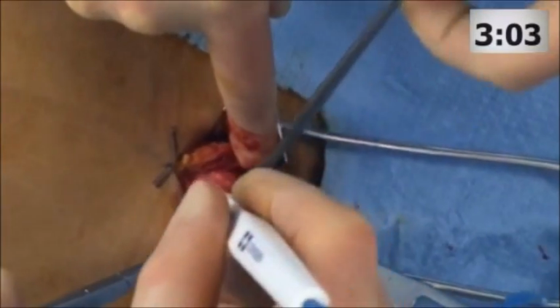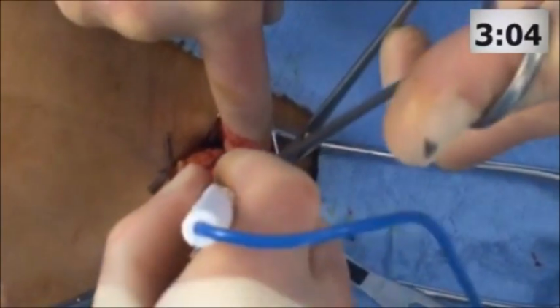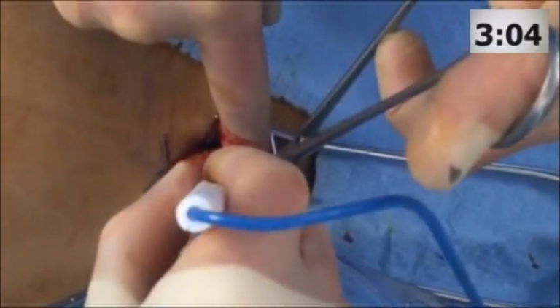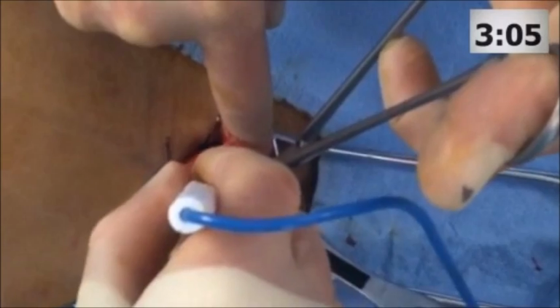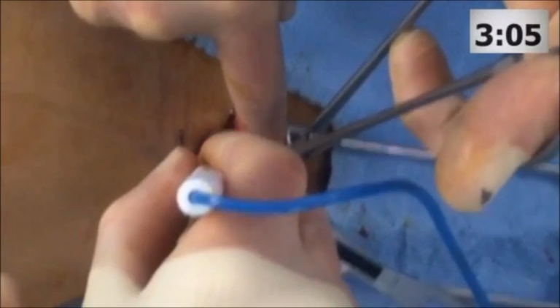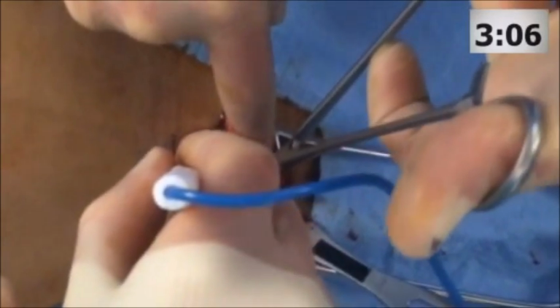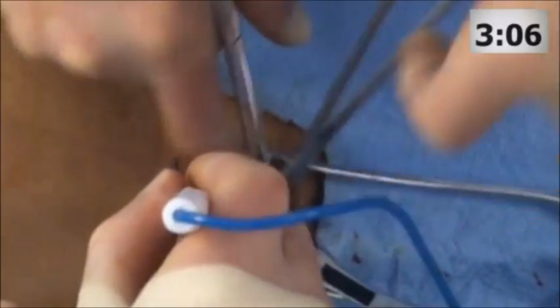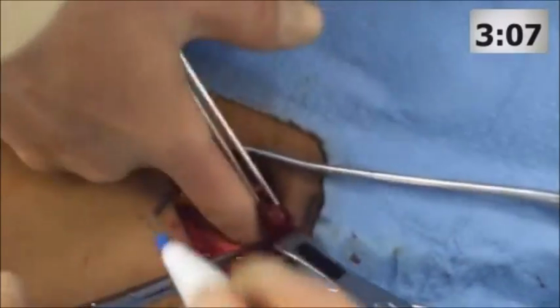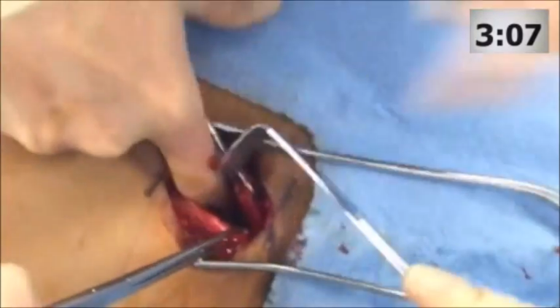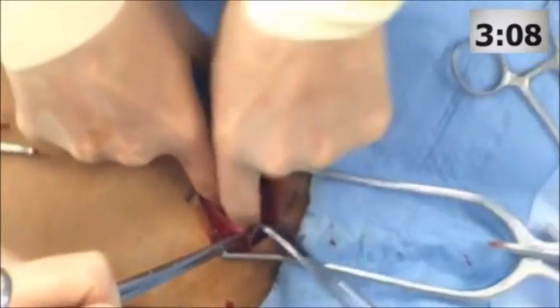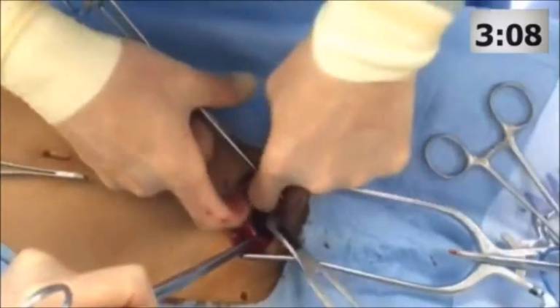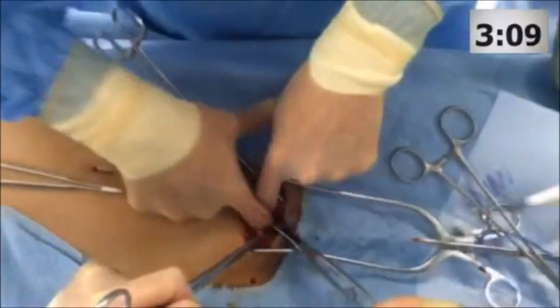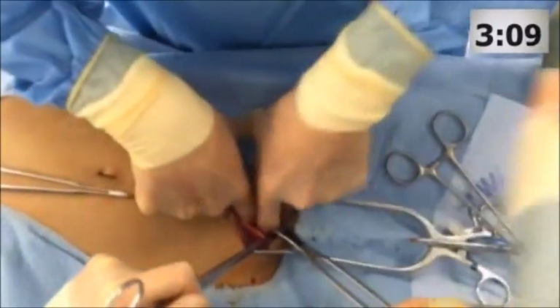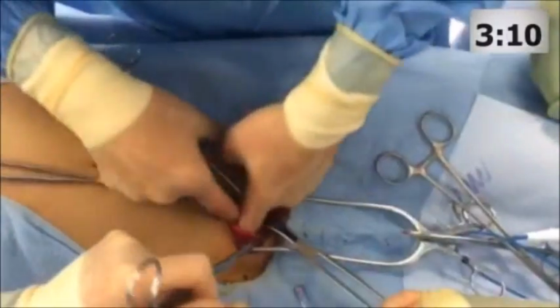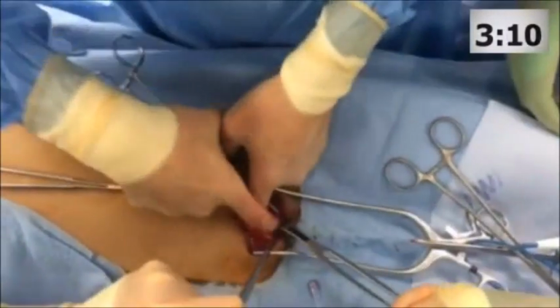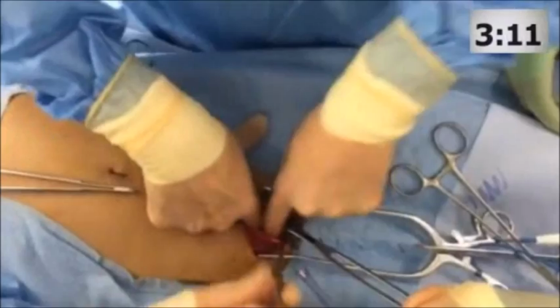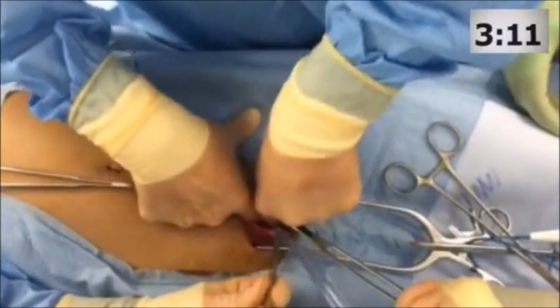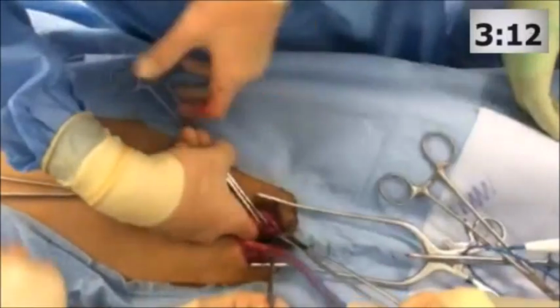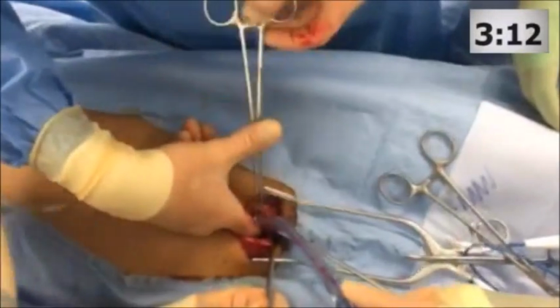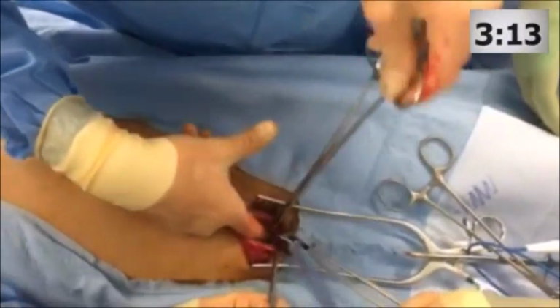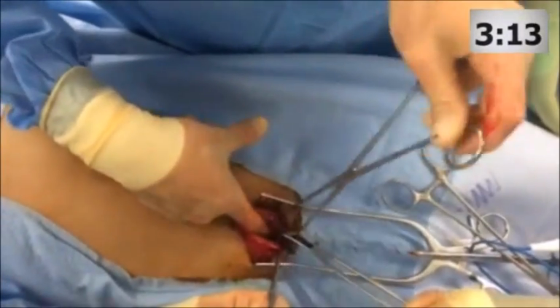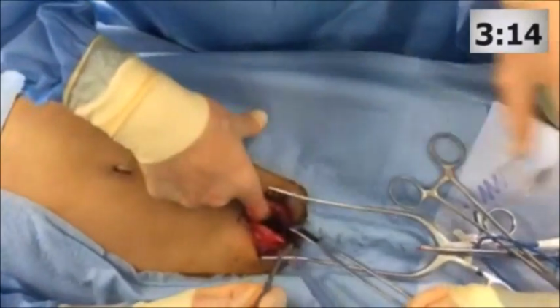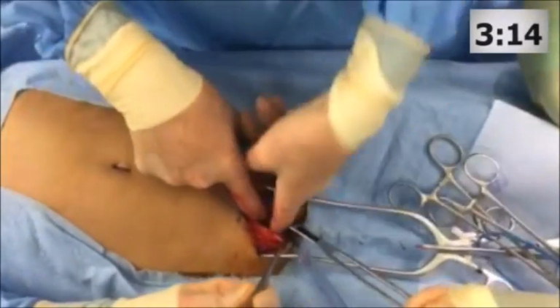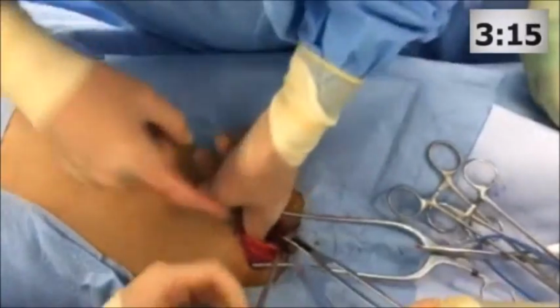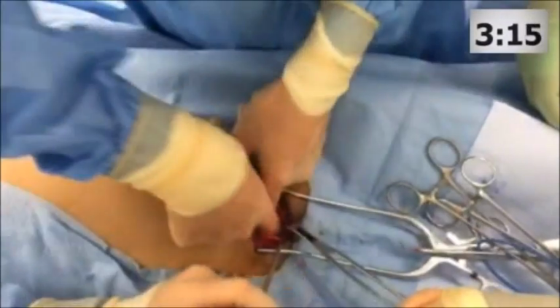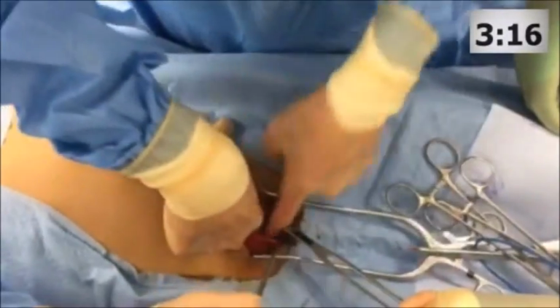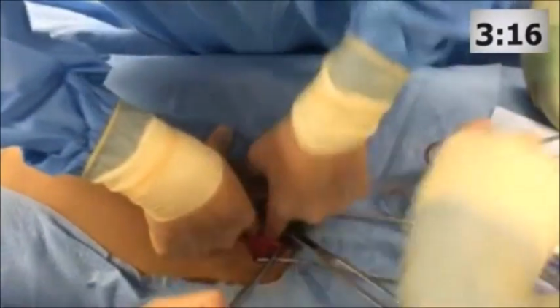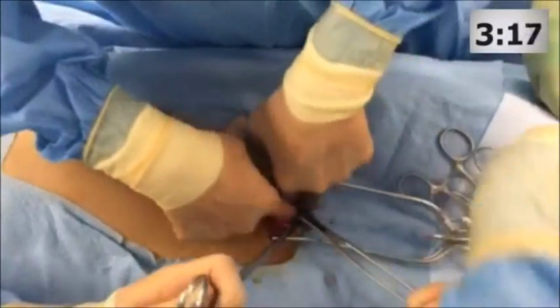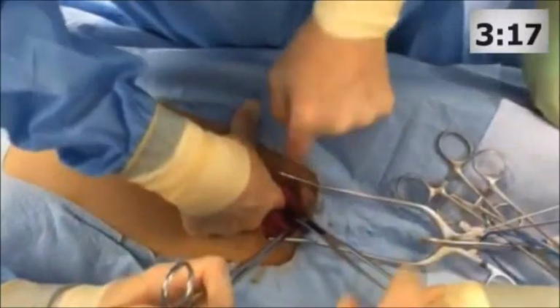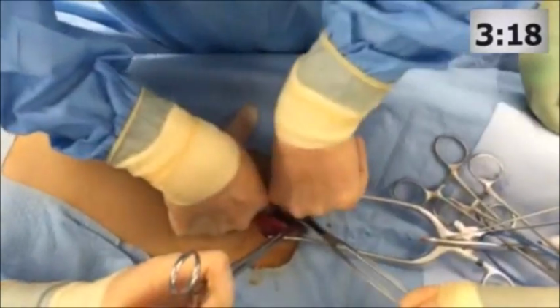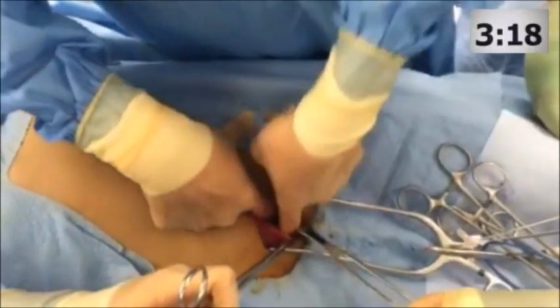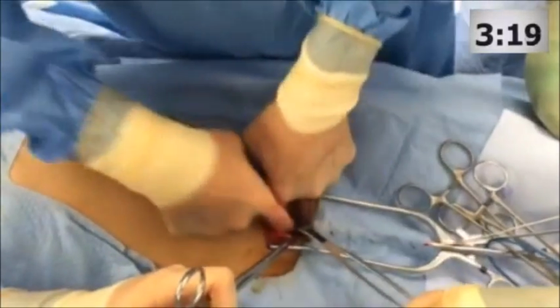We place packs on the side with the most significant bleeding or fracture. In cases where the fractures are similar, such as in this patient, the packs can be placed sequentially.